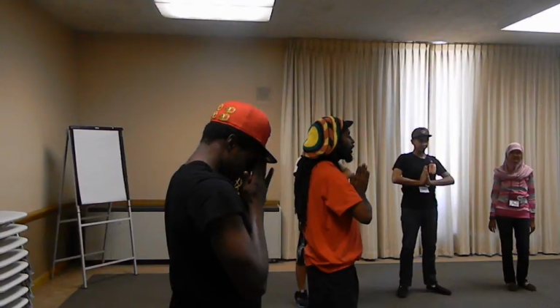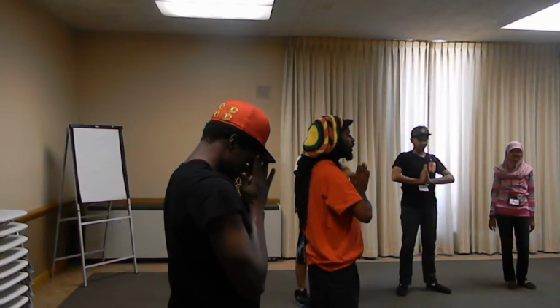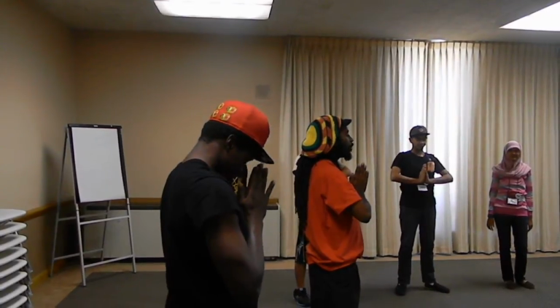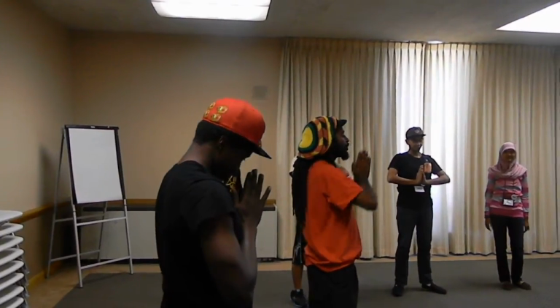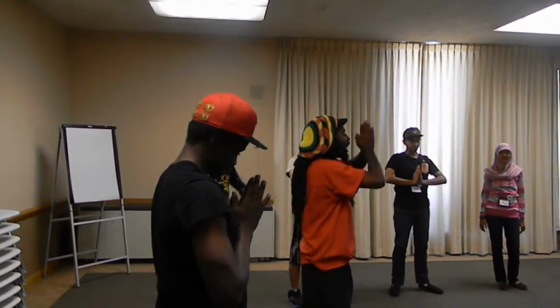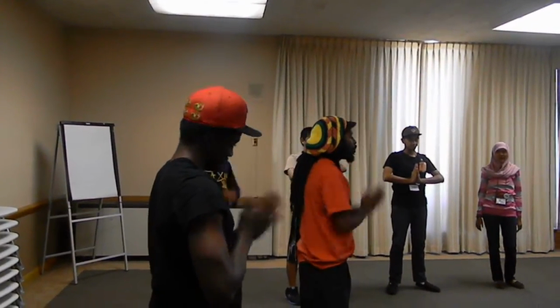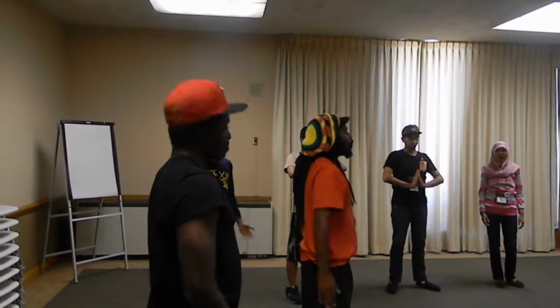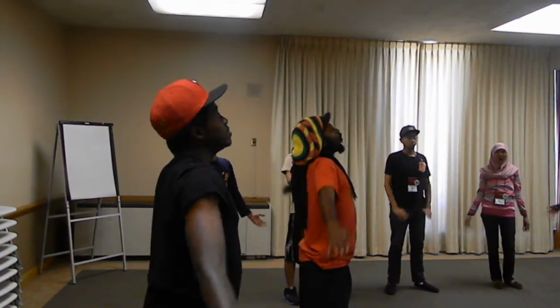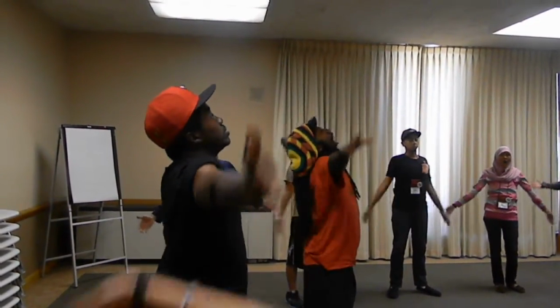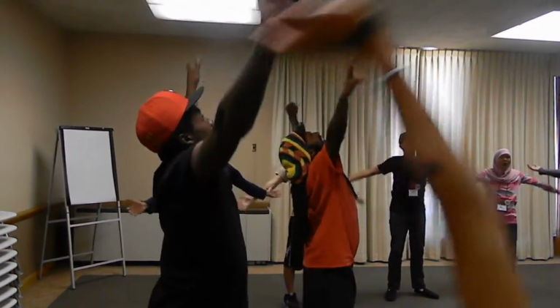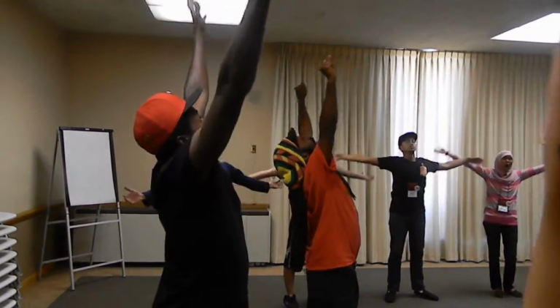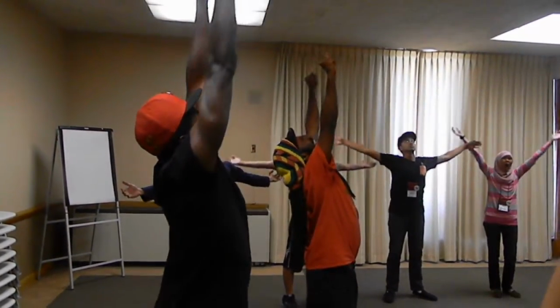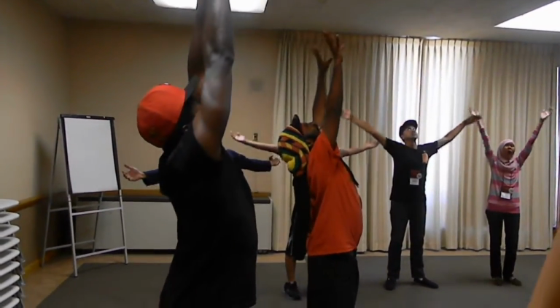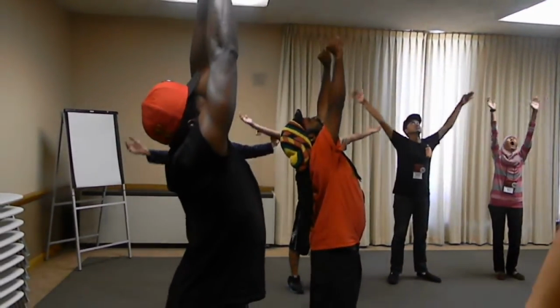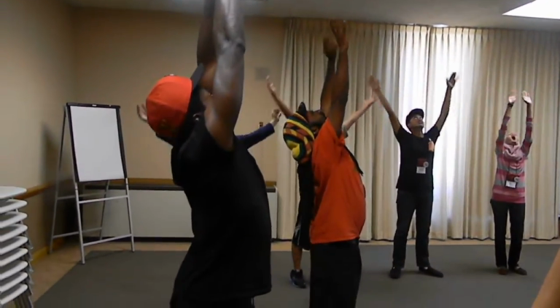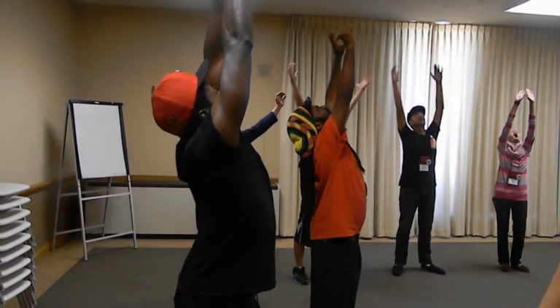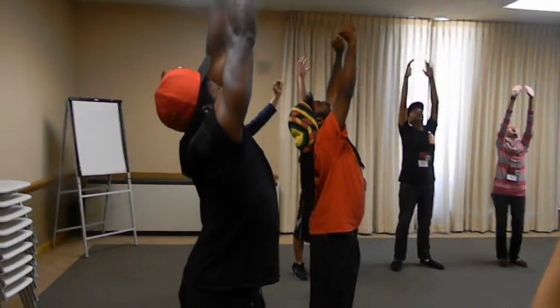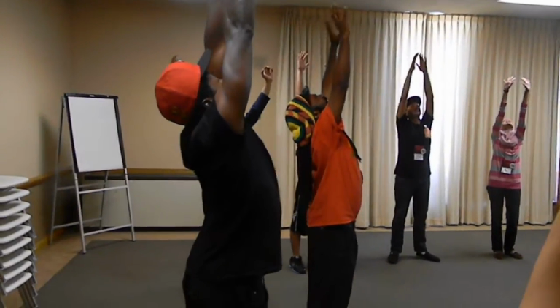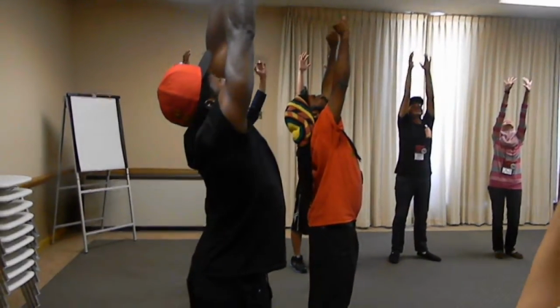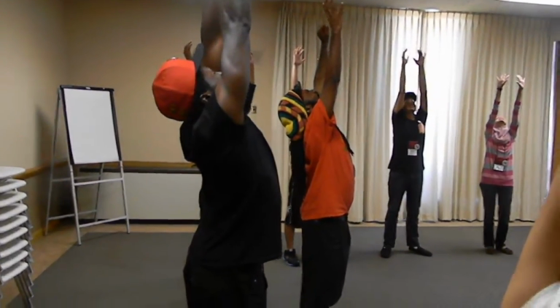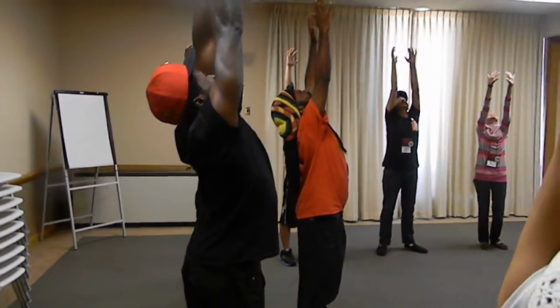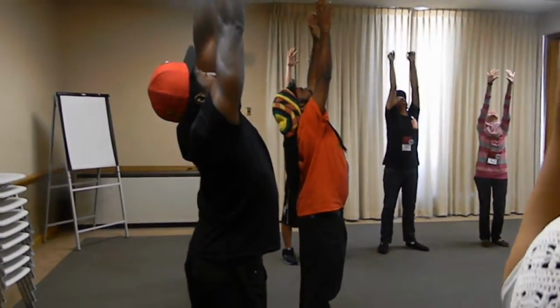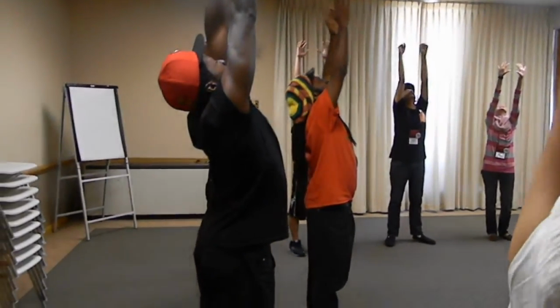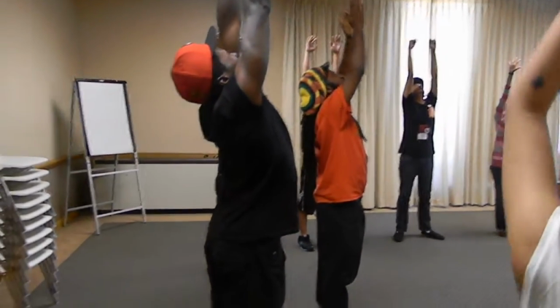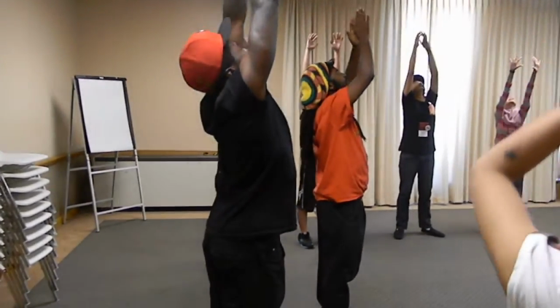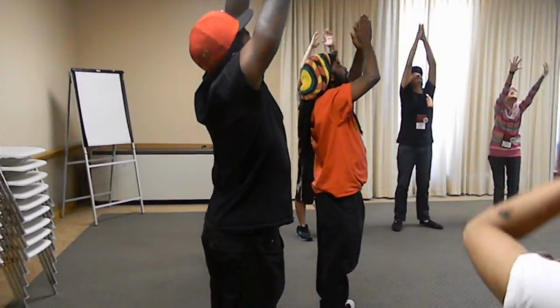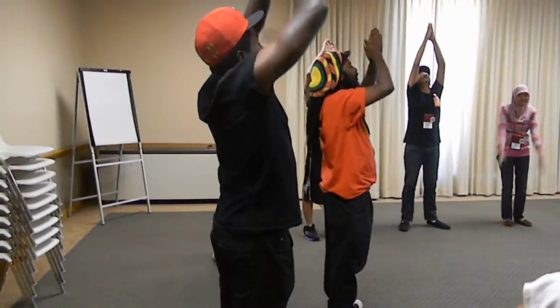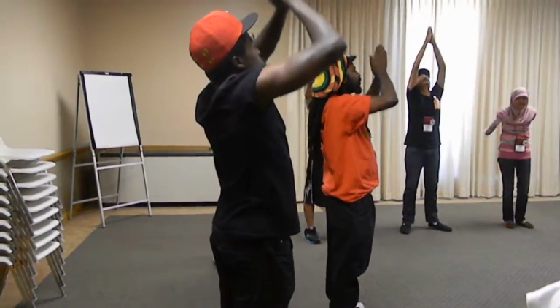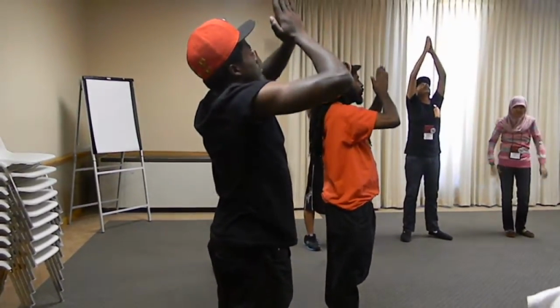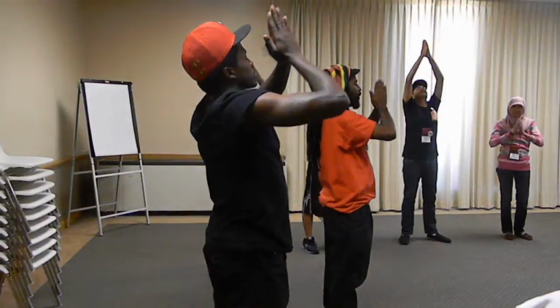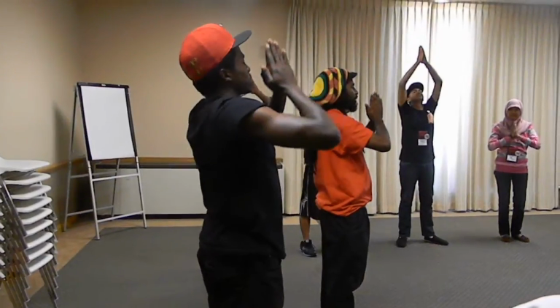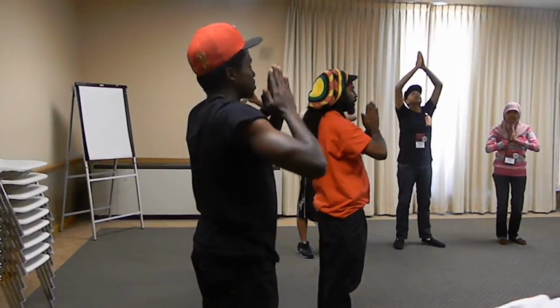Everybody again, inhale, reach for the sky. Really stretch it out. Really stretch out those spiritual muscles, and exhale, bring it to the center.